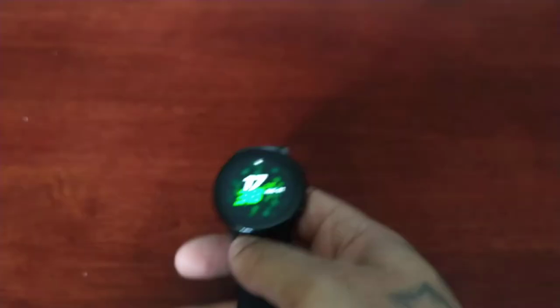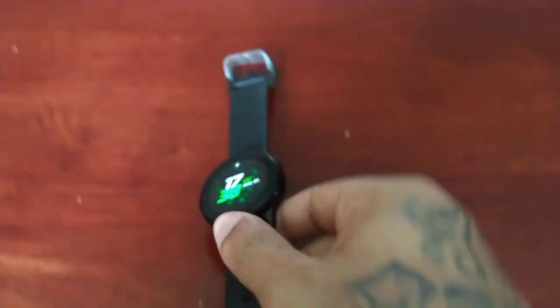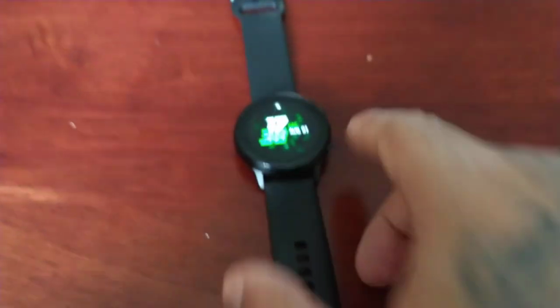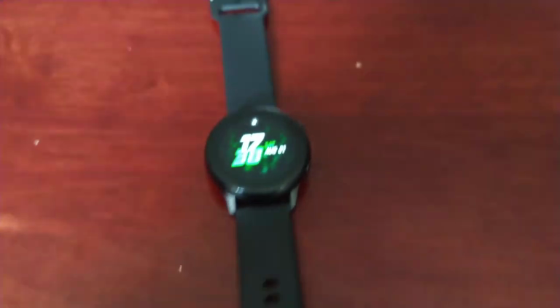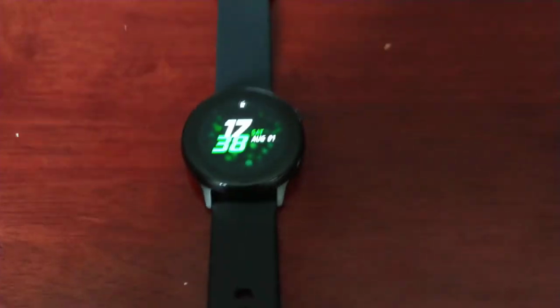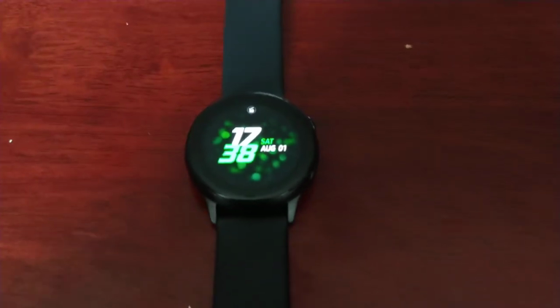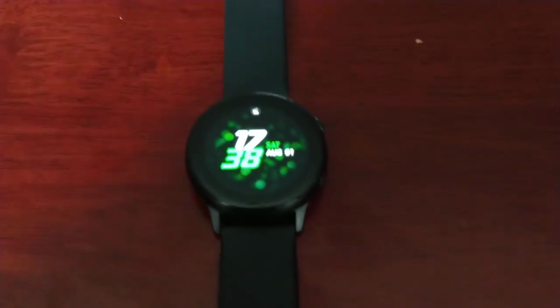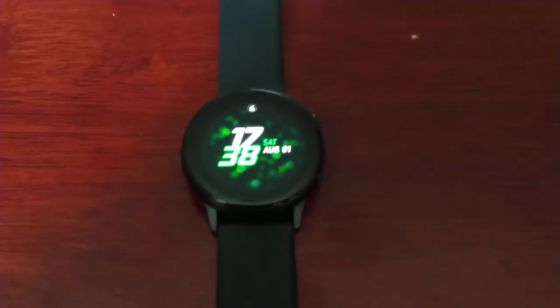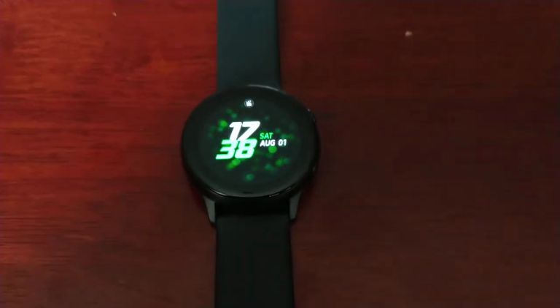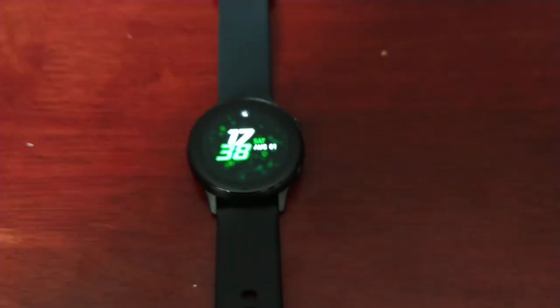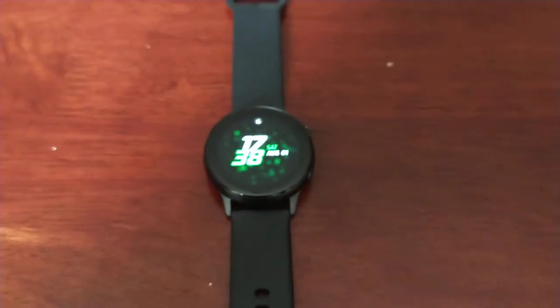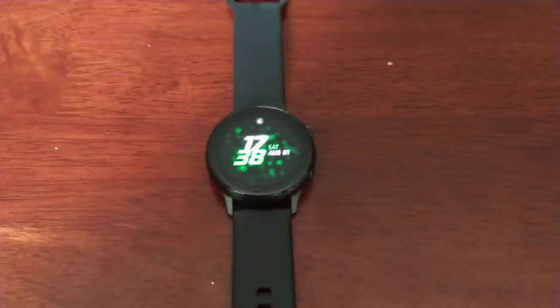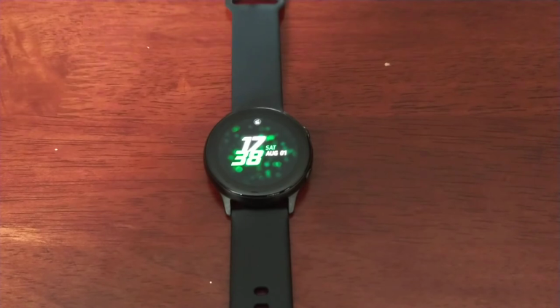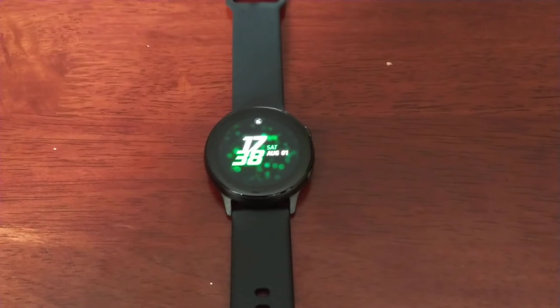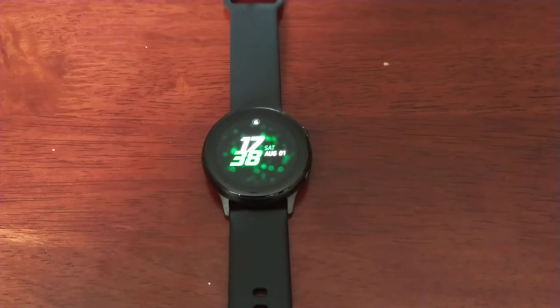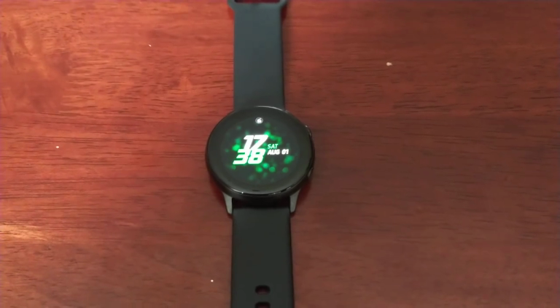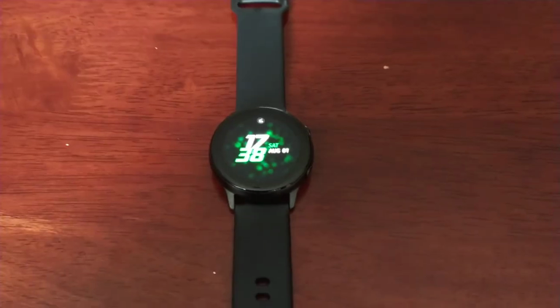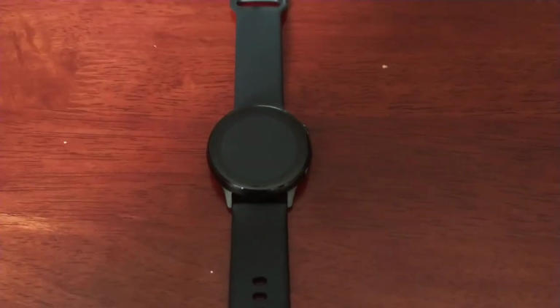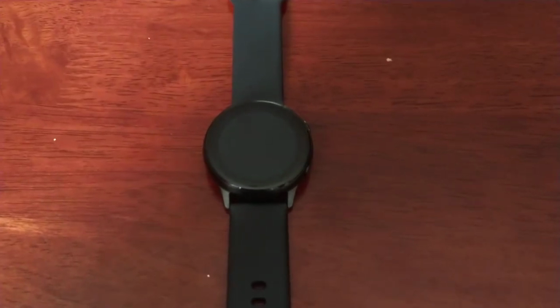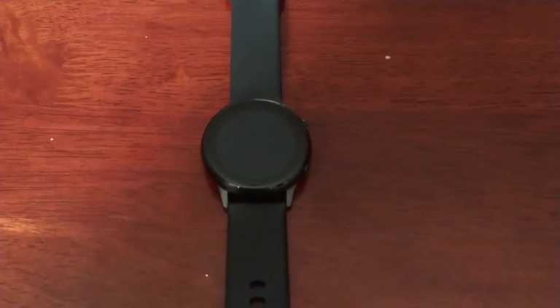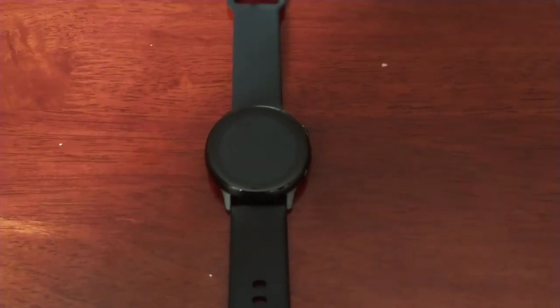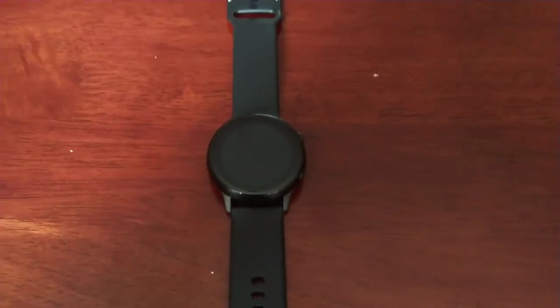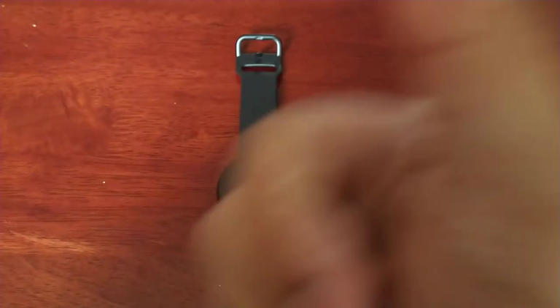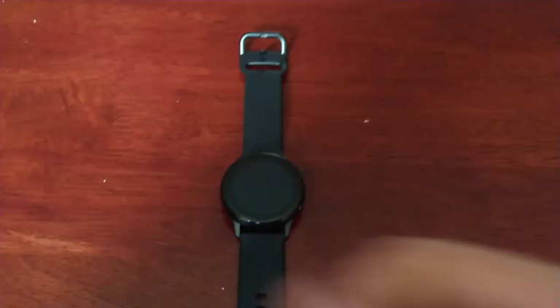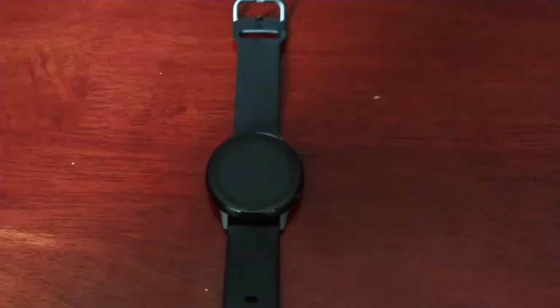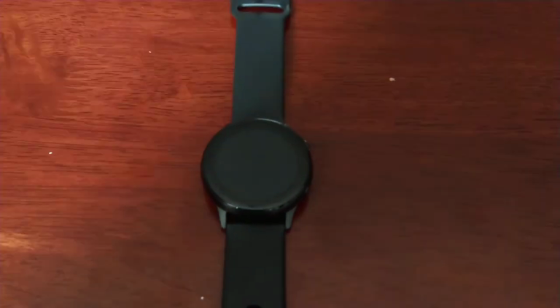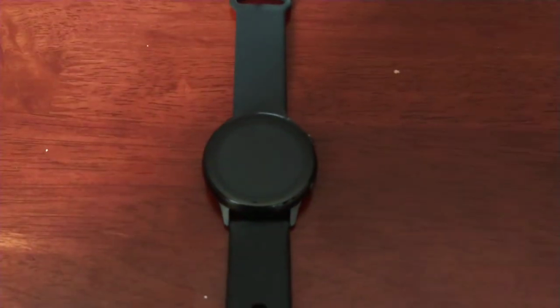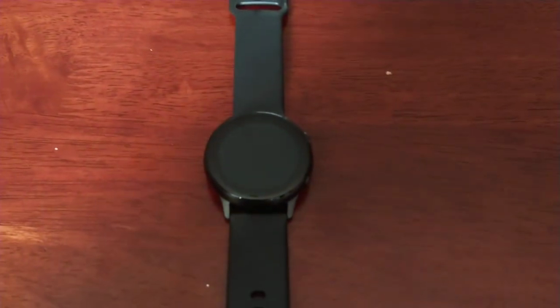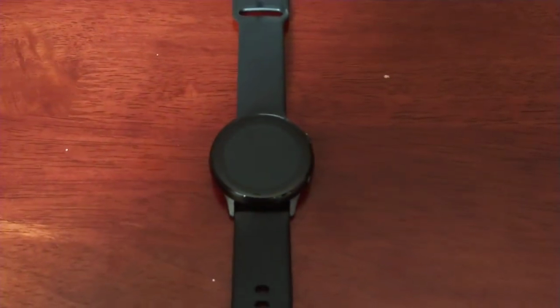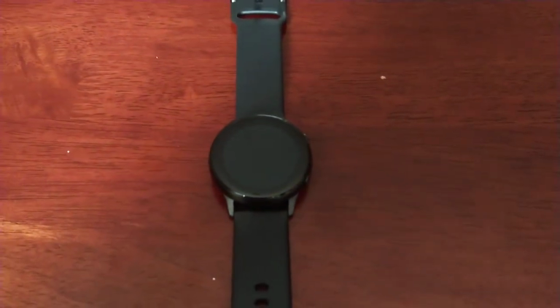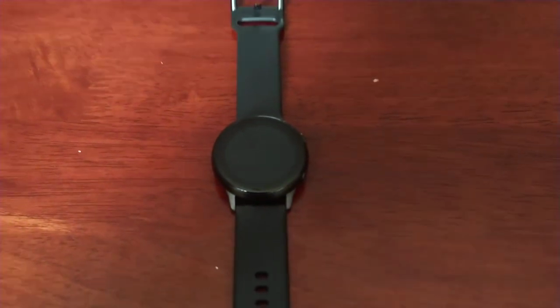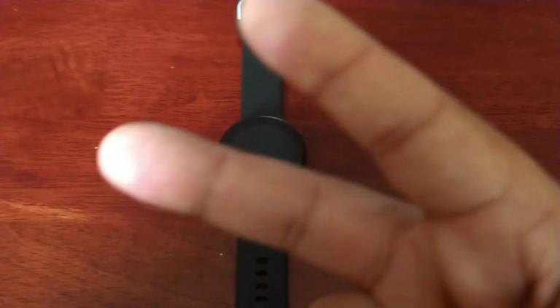So yeah, this was my video taking a look at theater mode on the Samsung Galaxy Watch Active. If it helped you out, you already know what to do — give the video a thumbs up and share the video. It's your boy the Android Doctor, and I'm out.